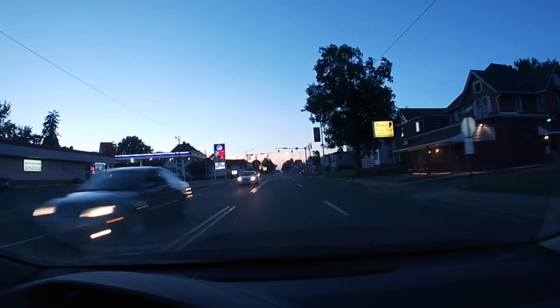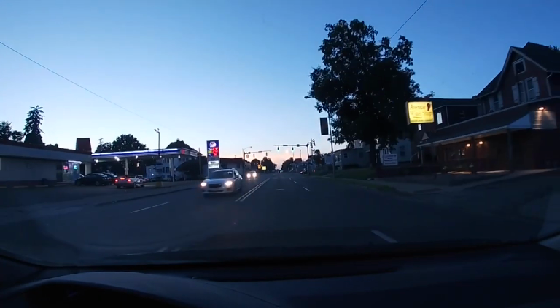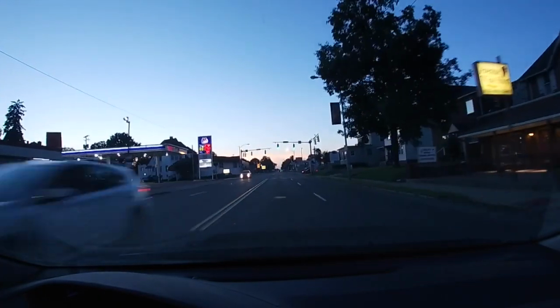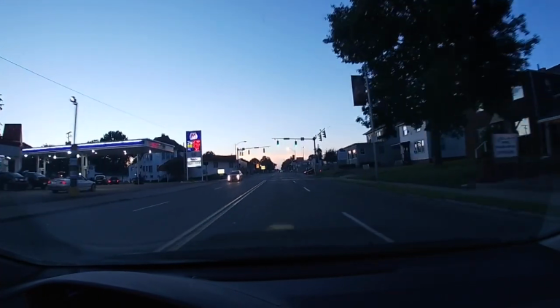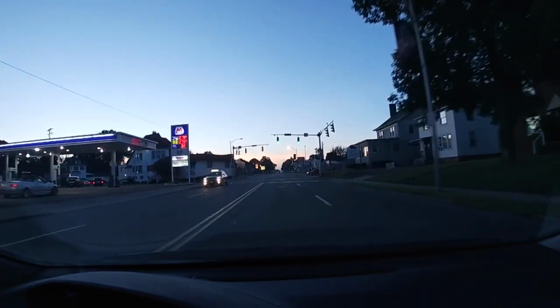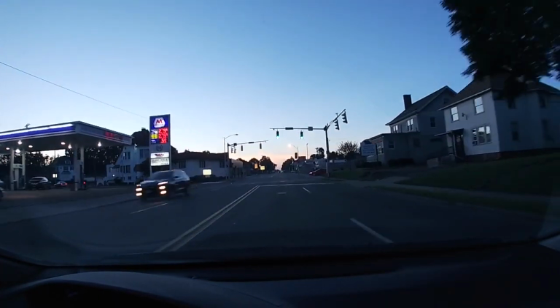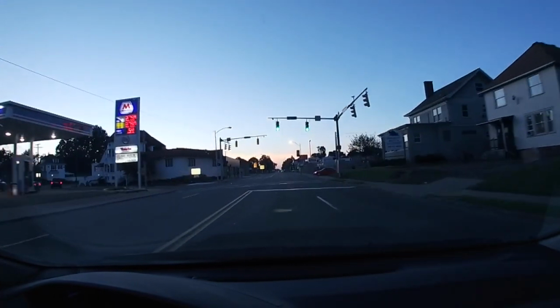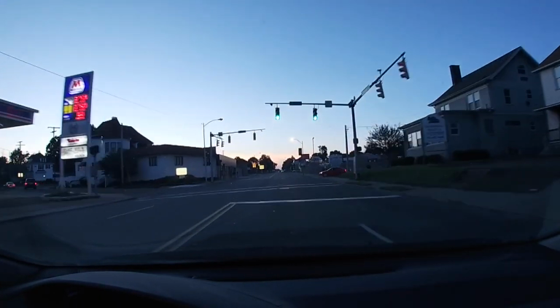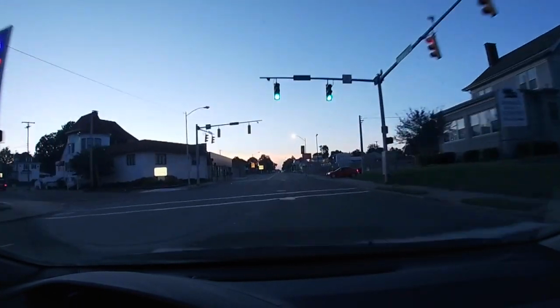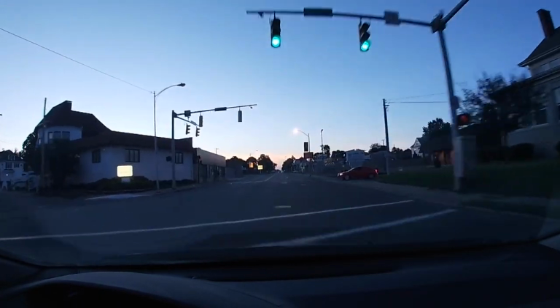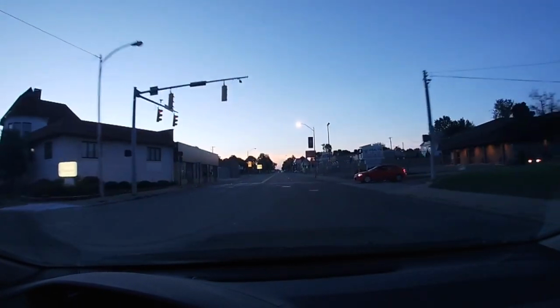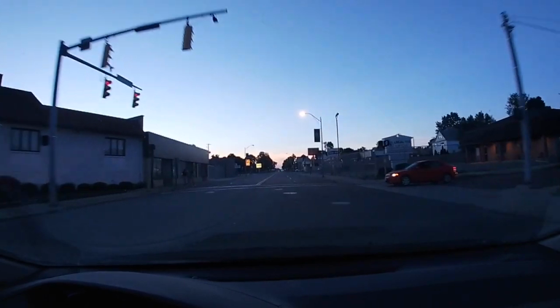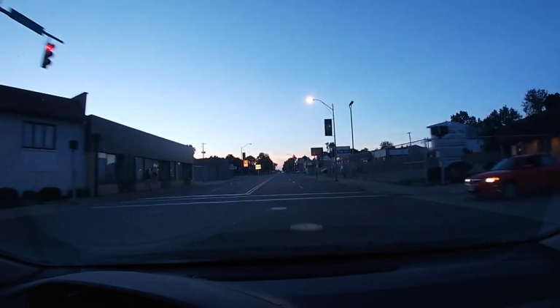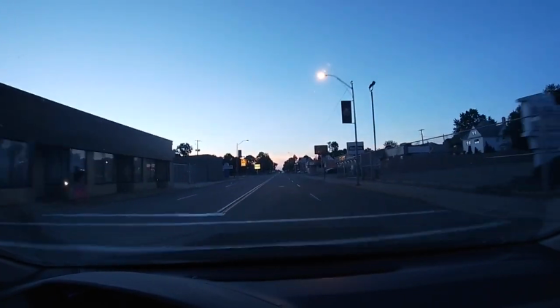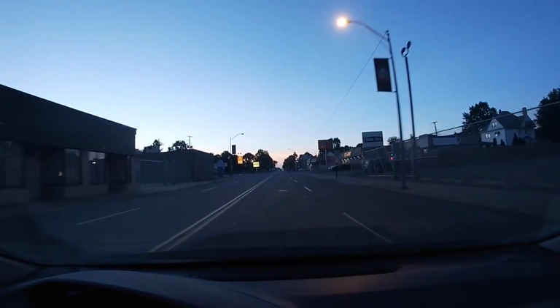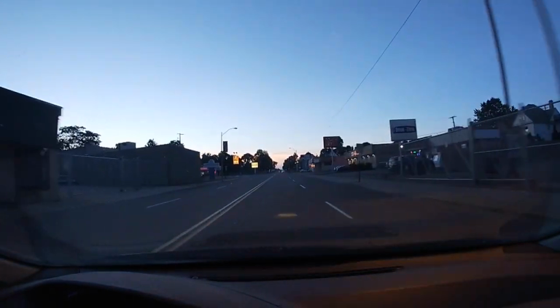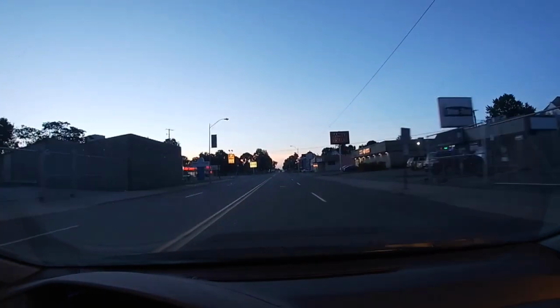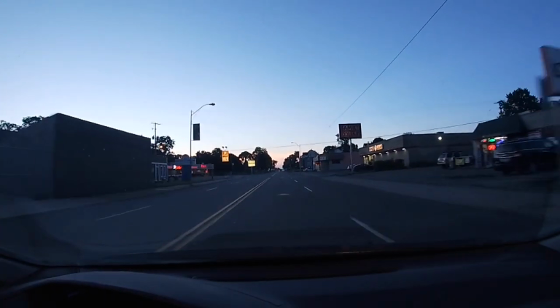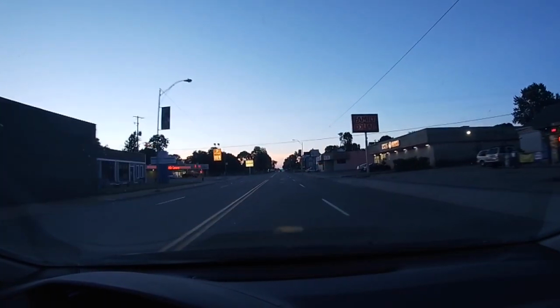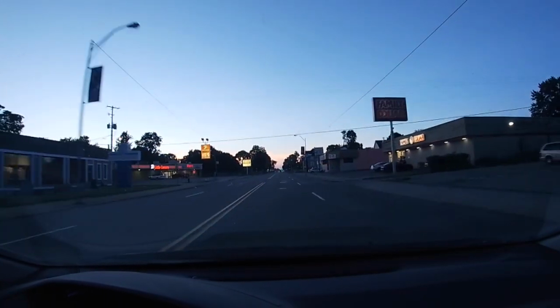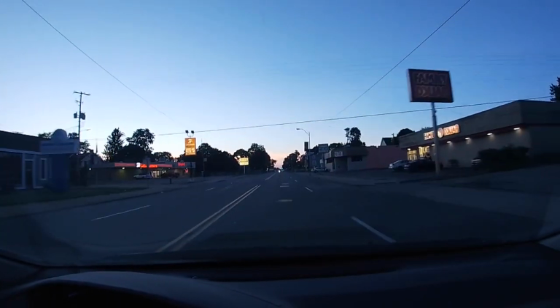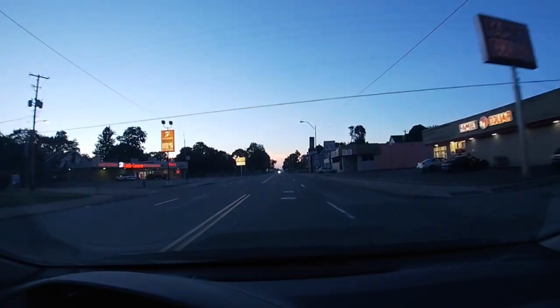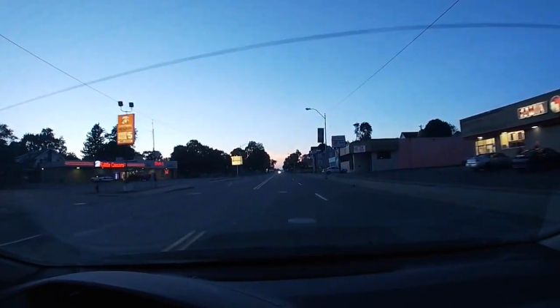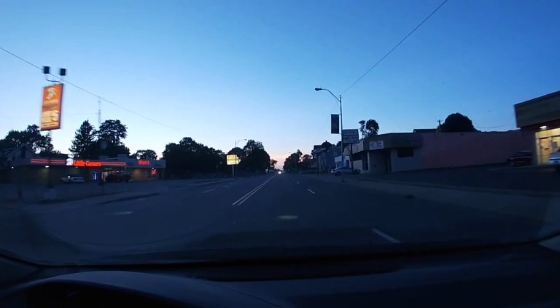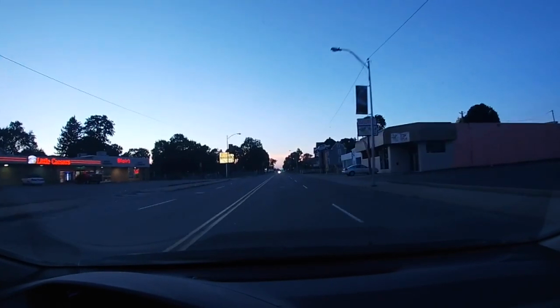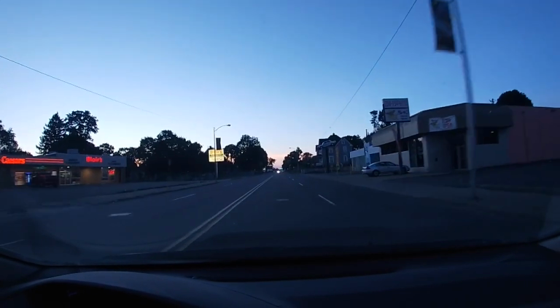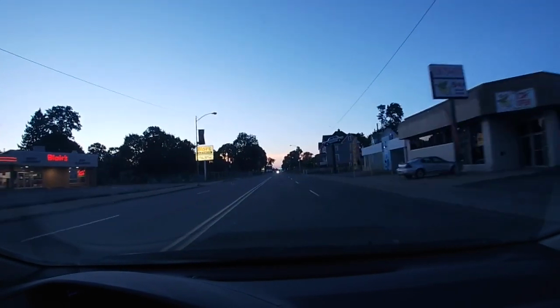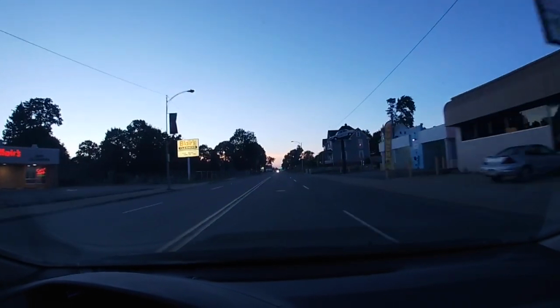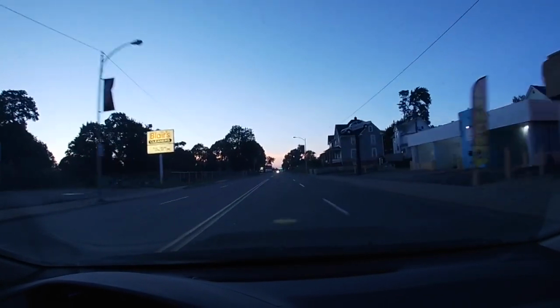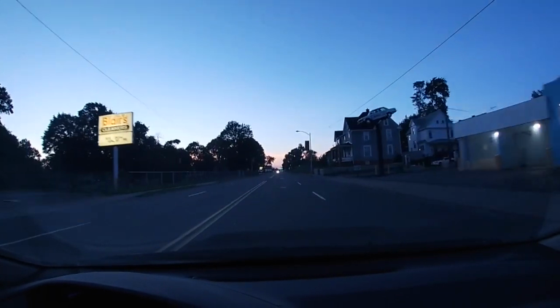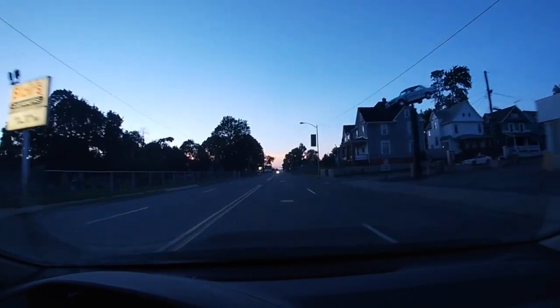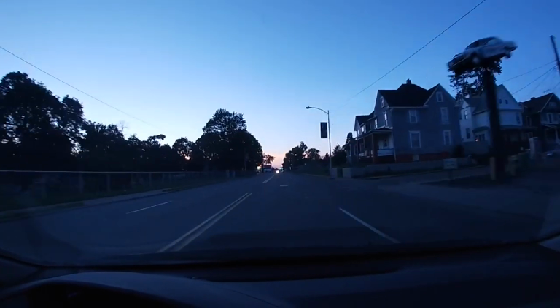This video is to give you an idea of what the camera looks like as it's getting dark. It's not completely dark out but it is getting pretty close, and I thought this would give you a pretty good representation of what you're dealing with in low light situations with this camera setup.